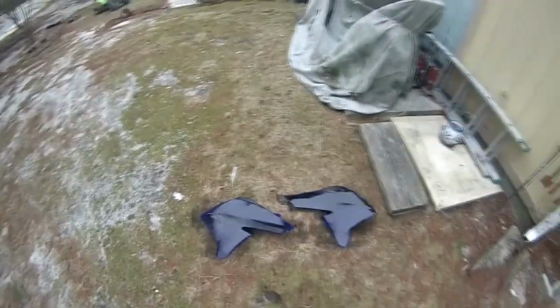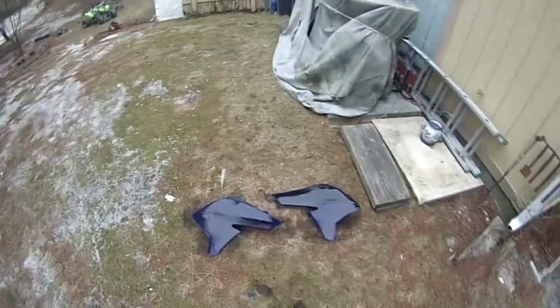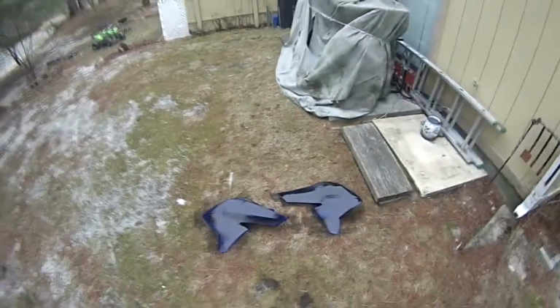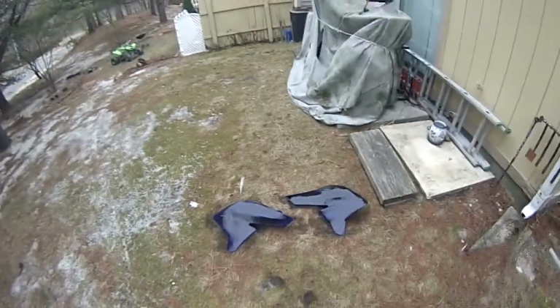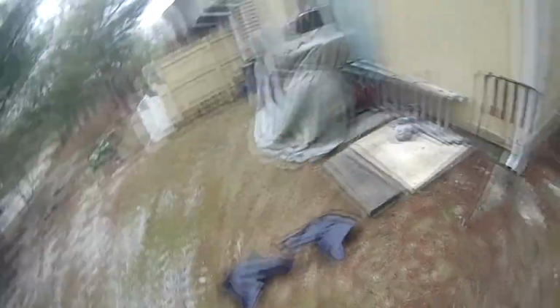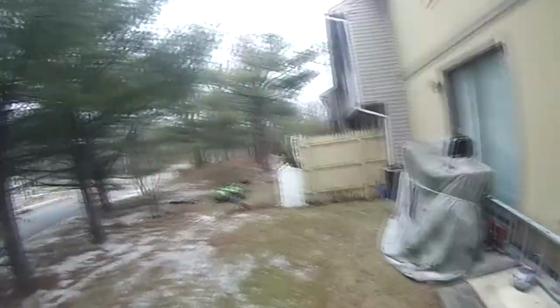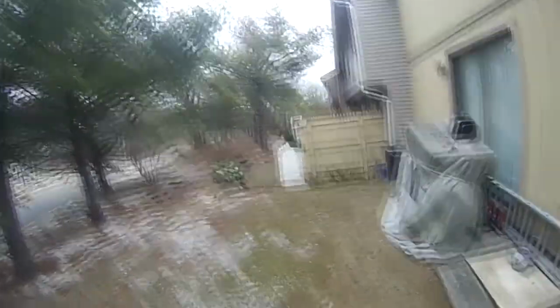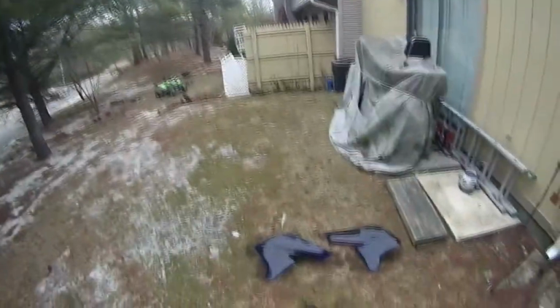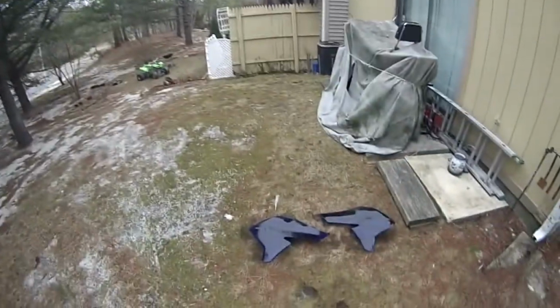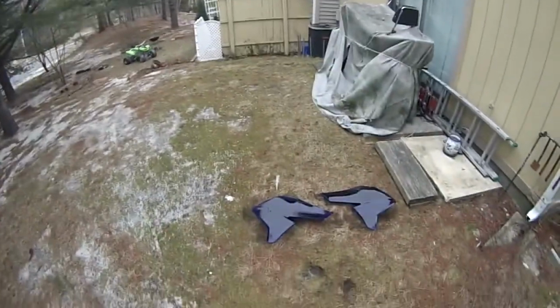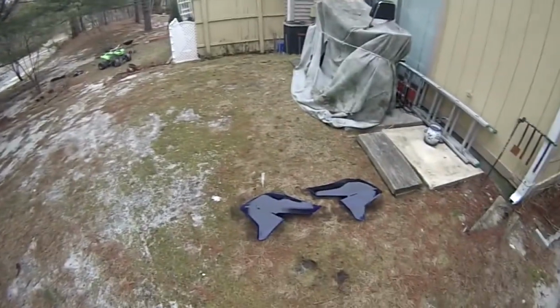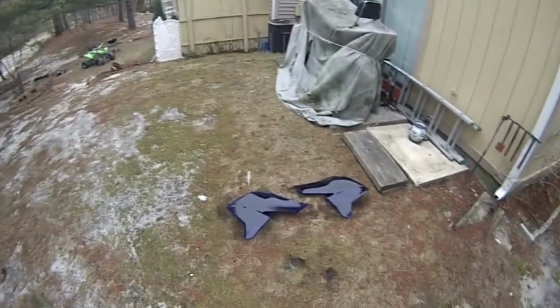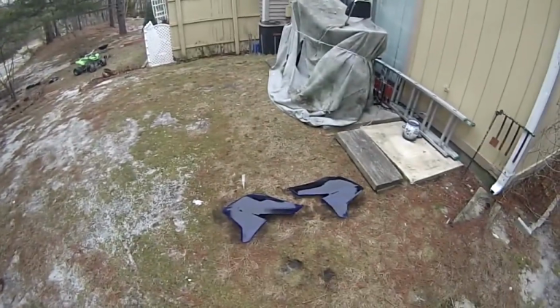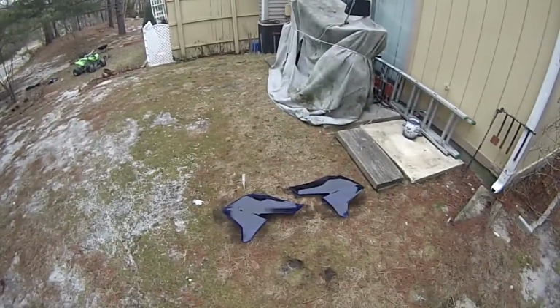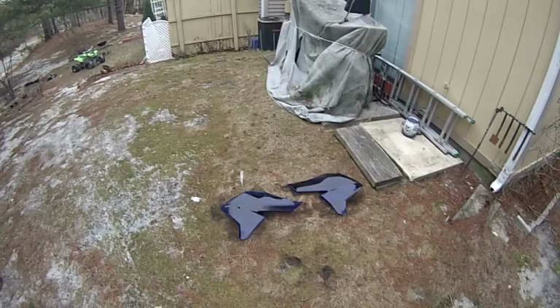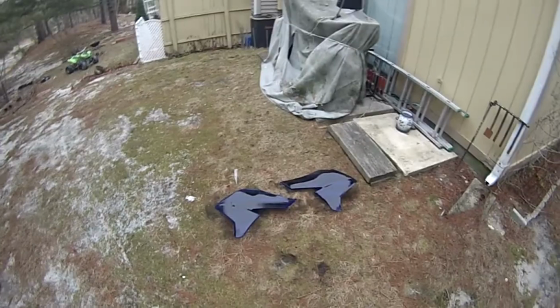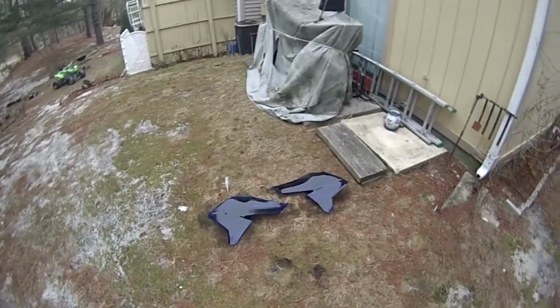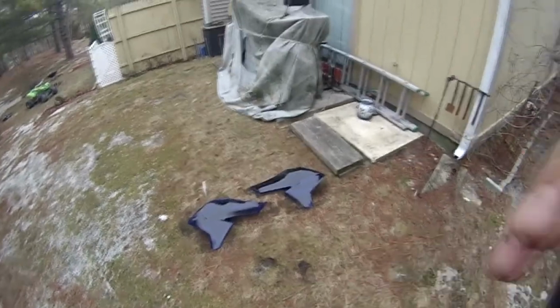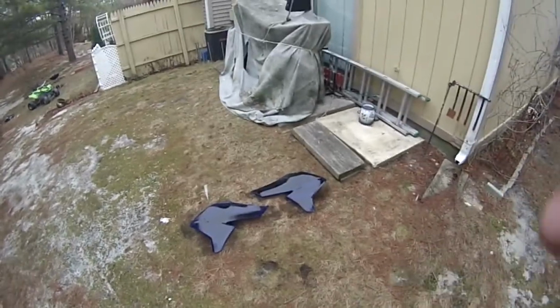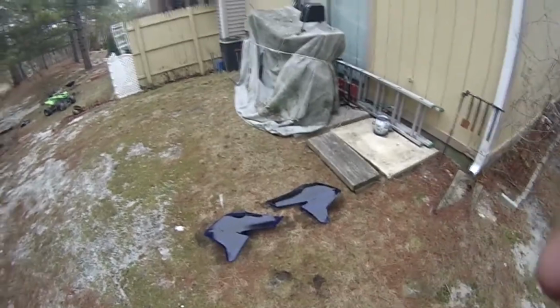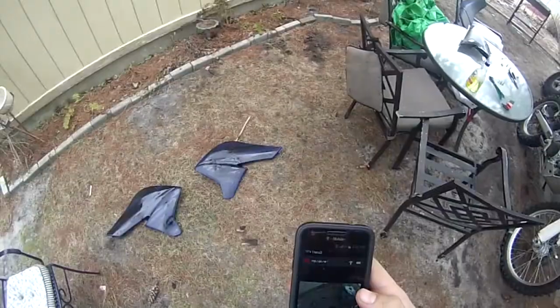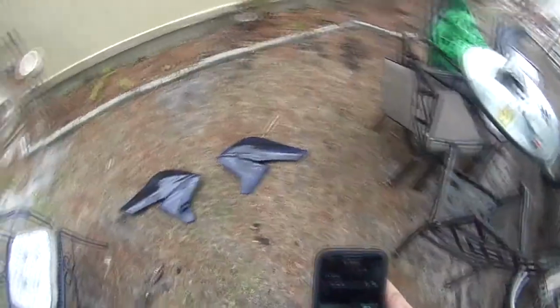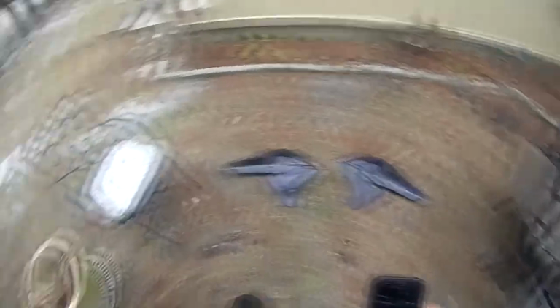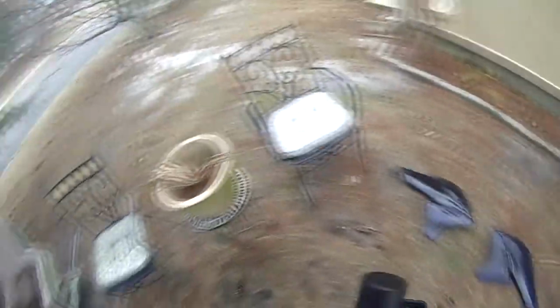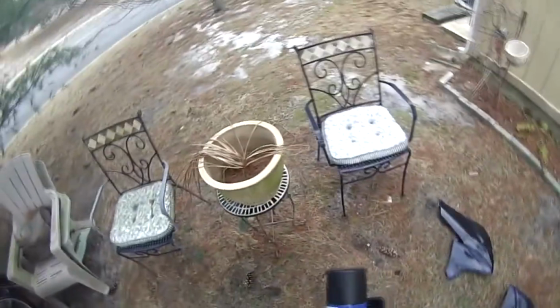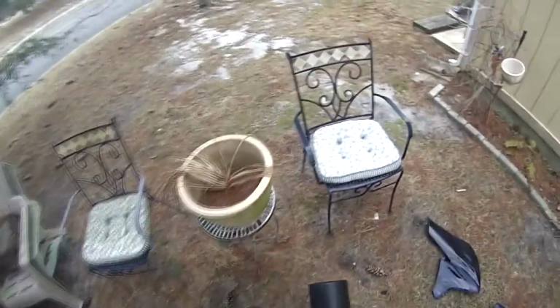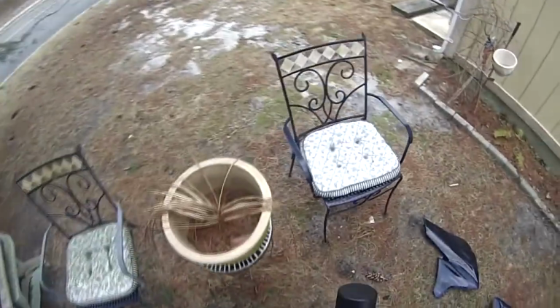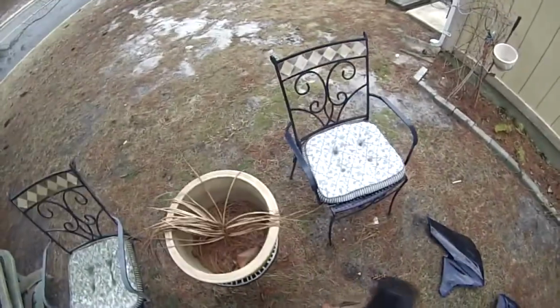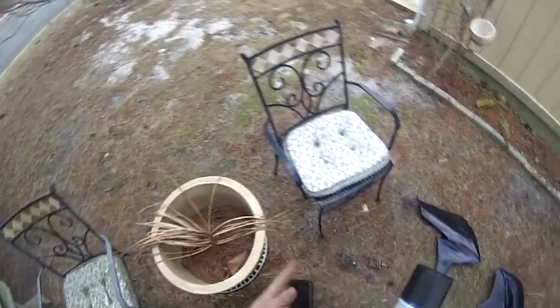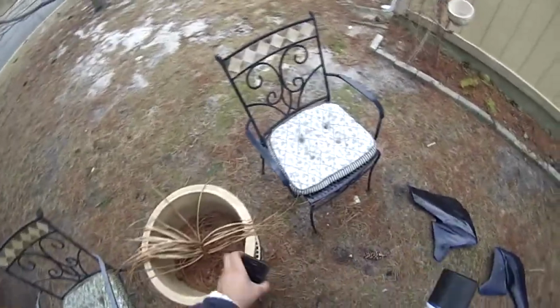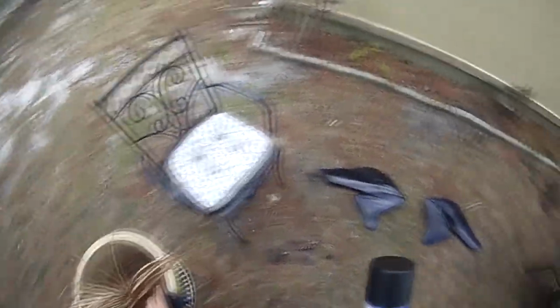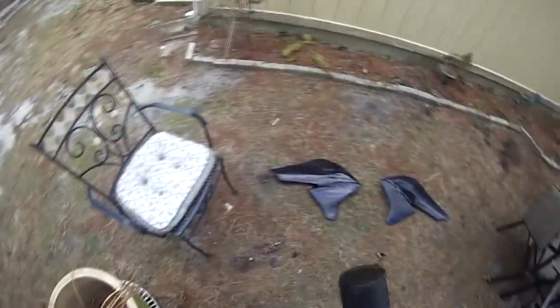Alright, so now sit here and let it dry for like 10 minutes and then we'll come back. Alright, so I would say that's dry — let's give it another go.